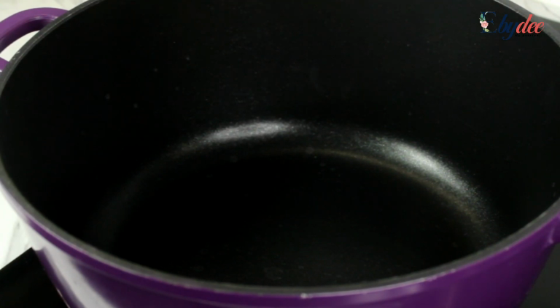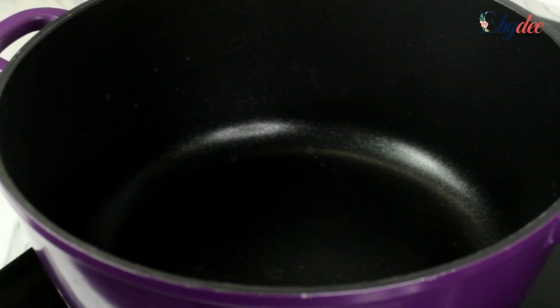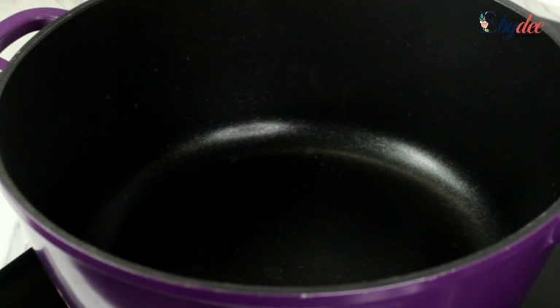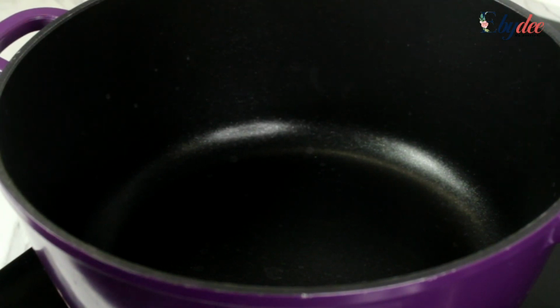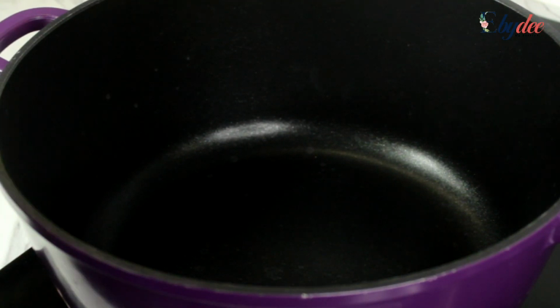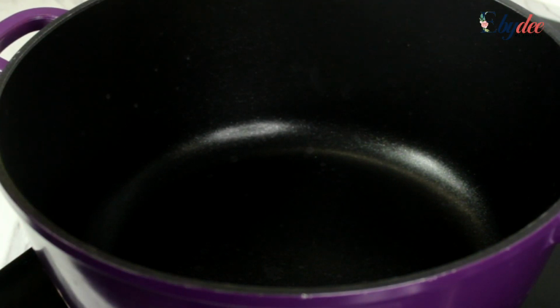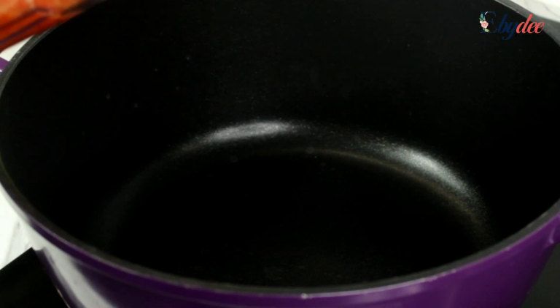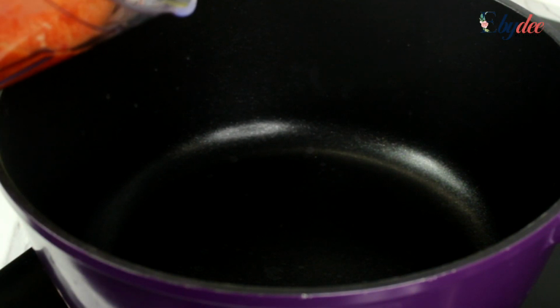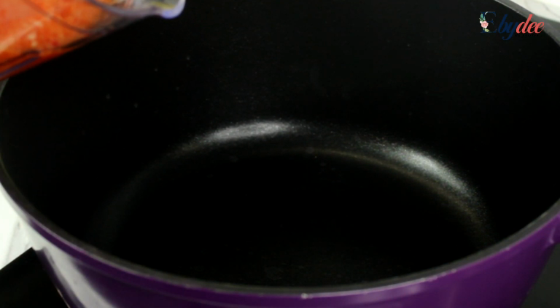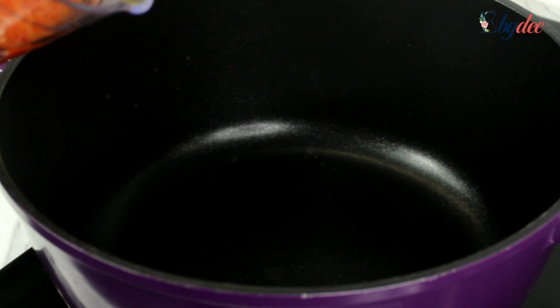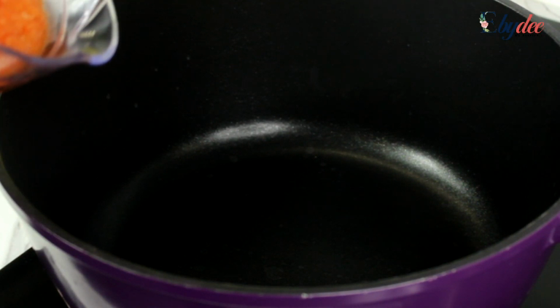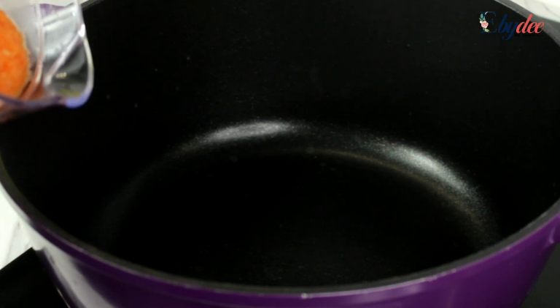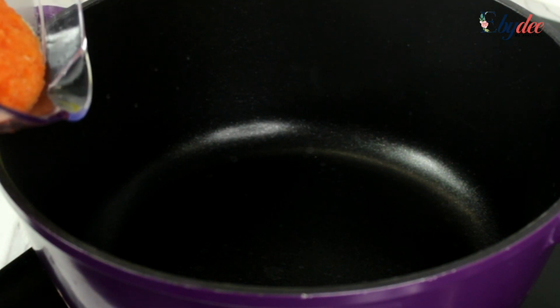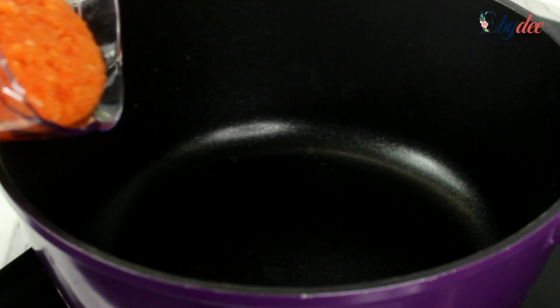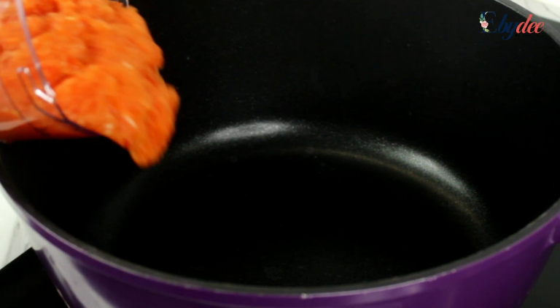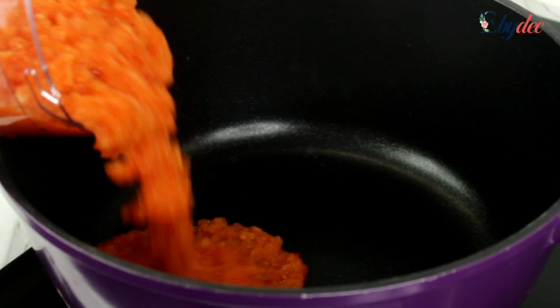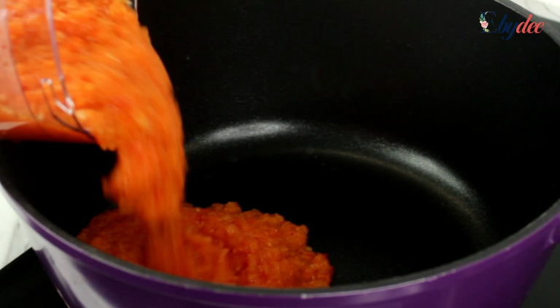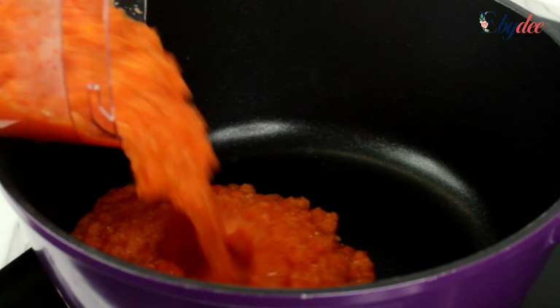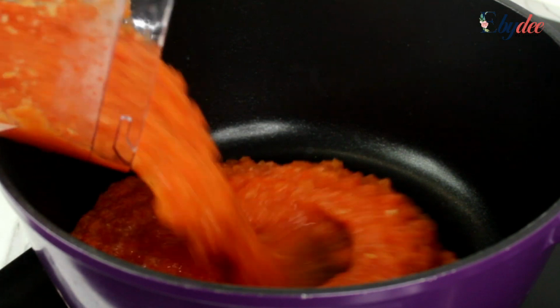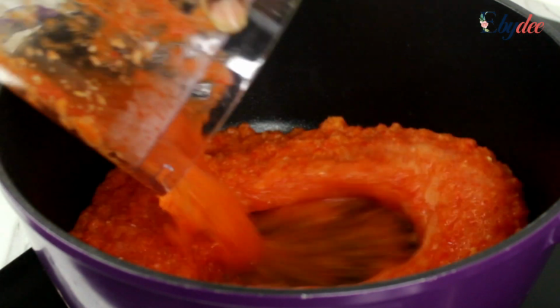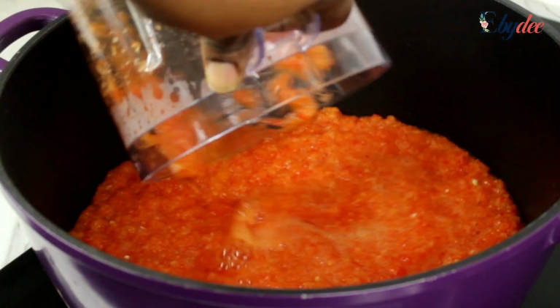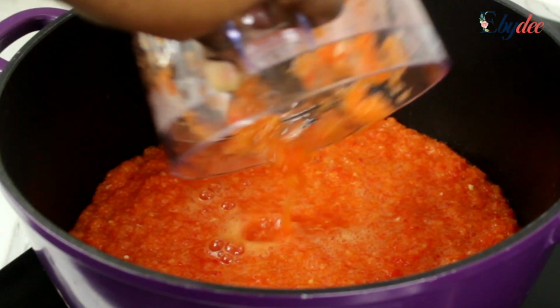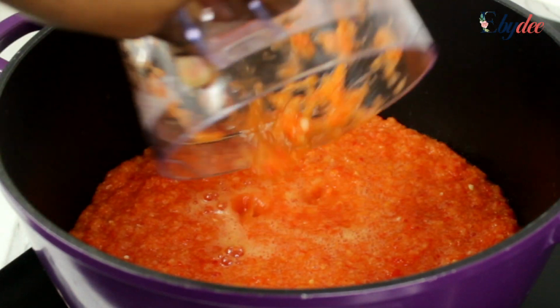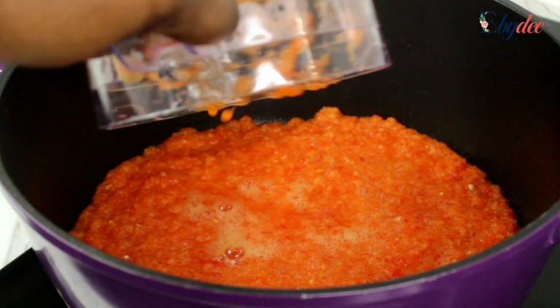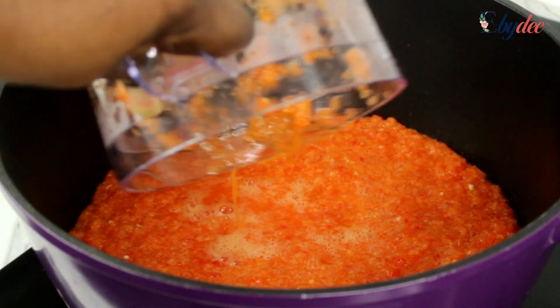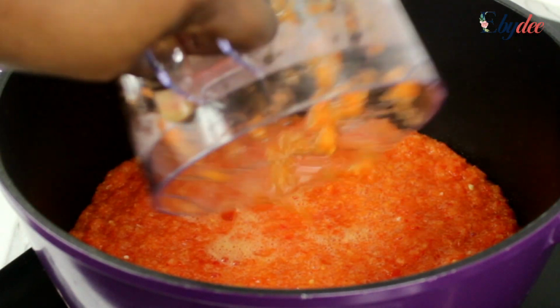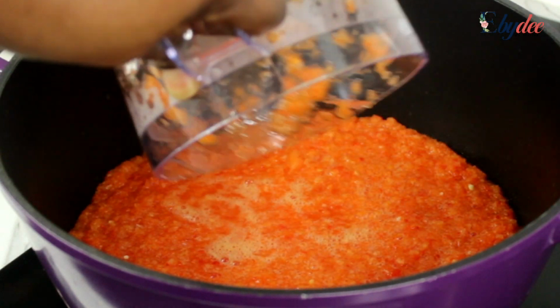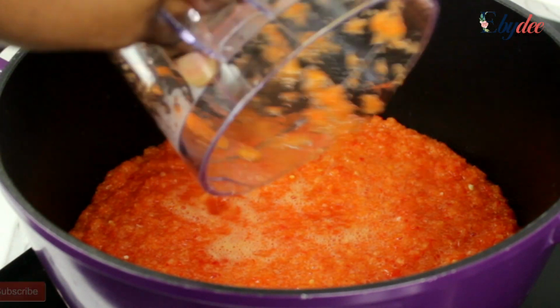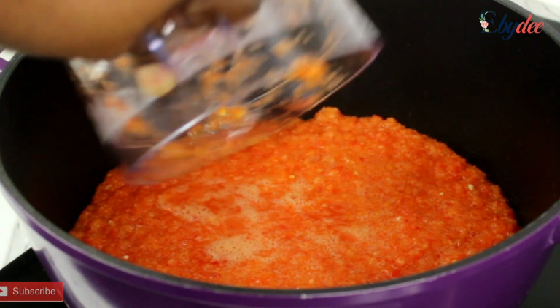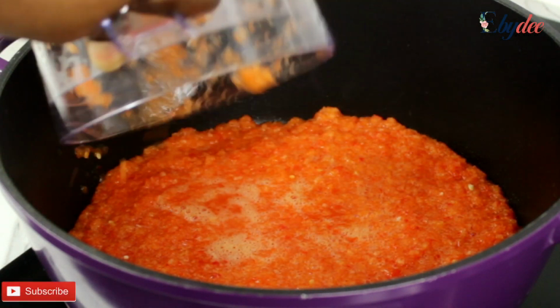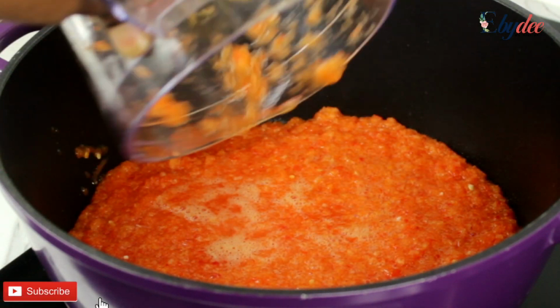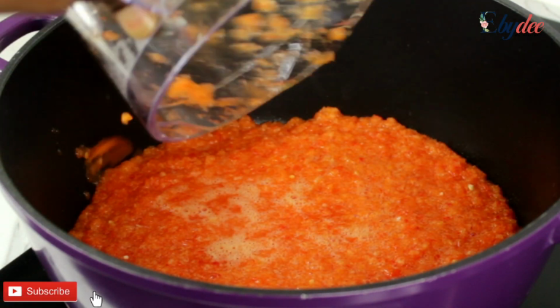First, wash and blend the red bell peppers, scotch bonnet and onion in a food processor and pour that into a pot.